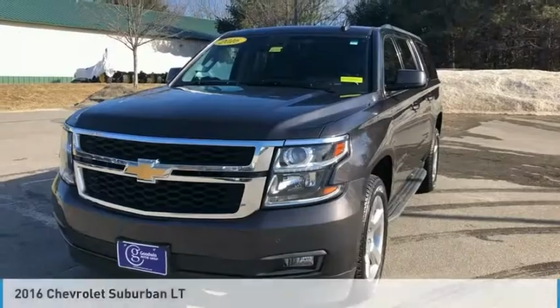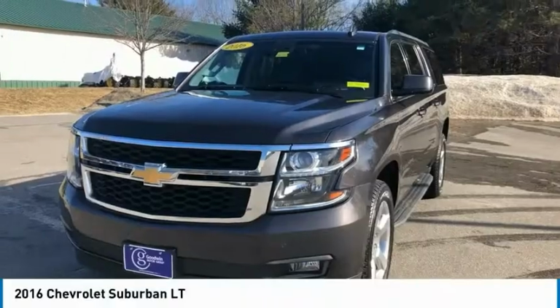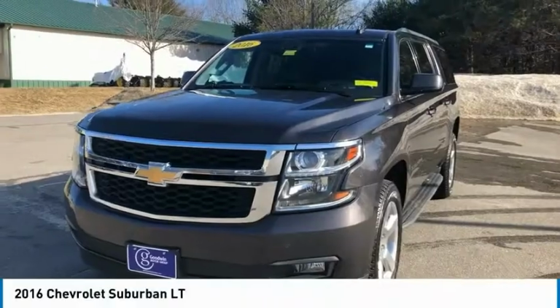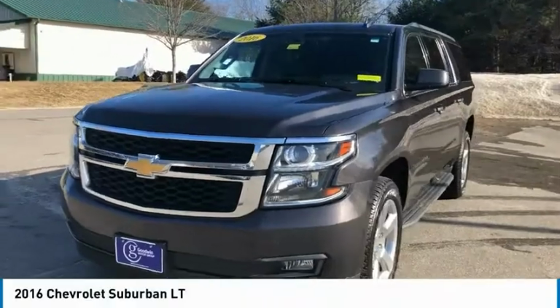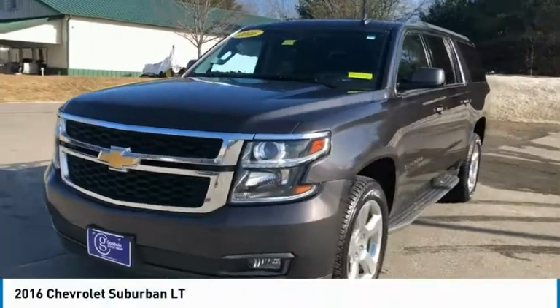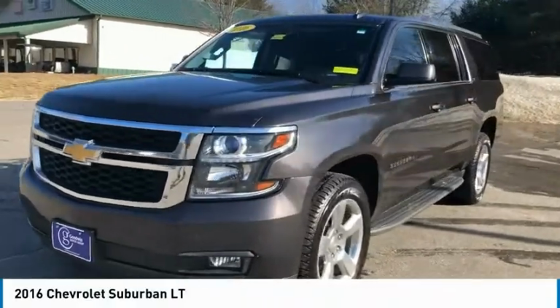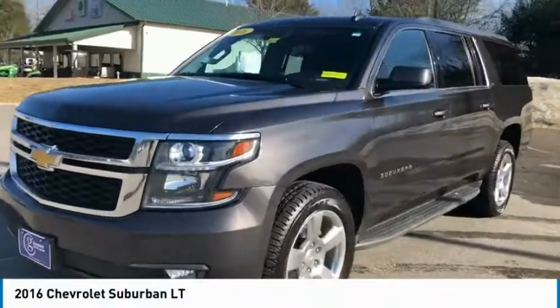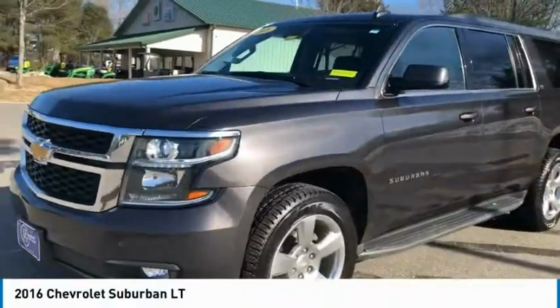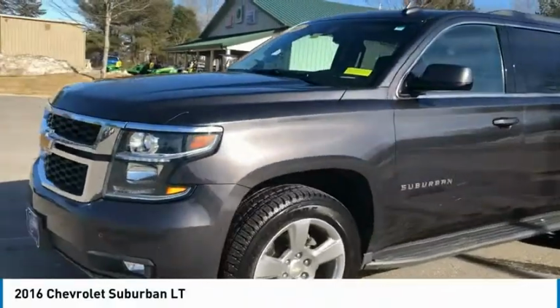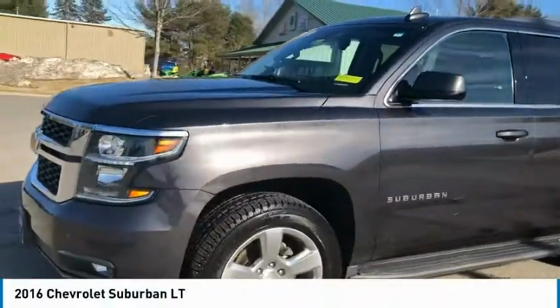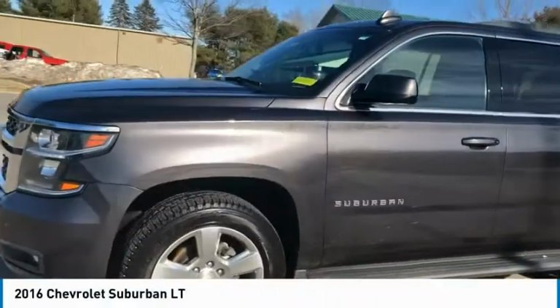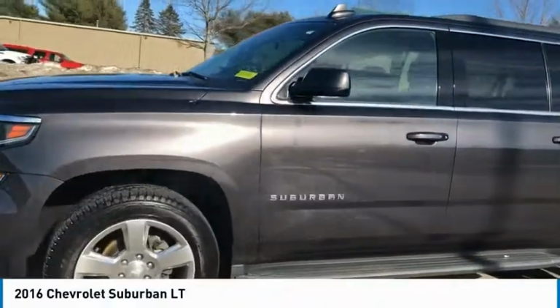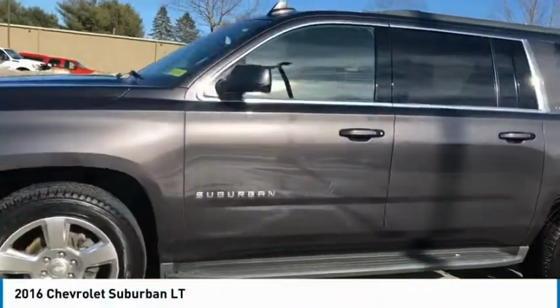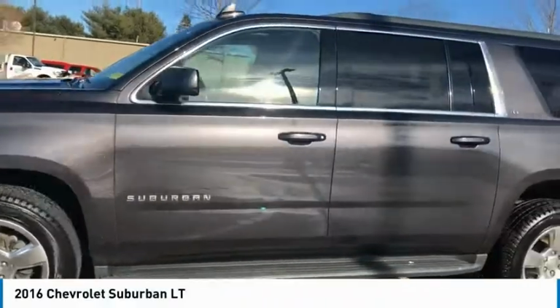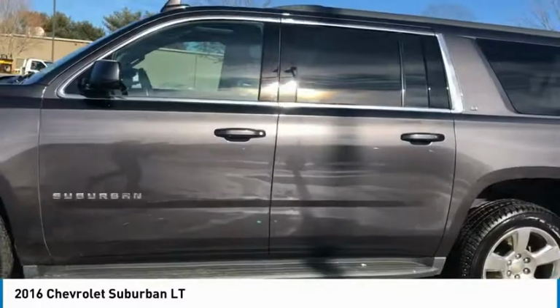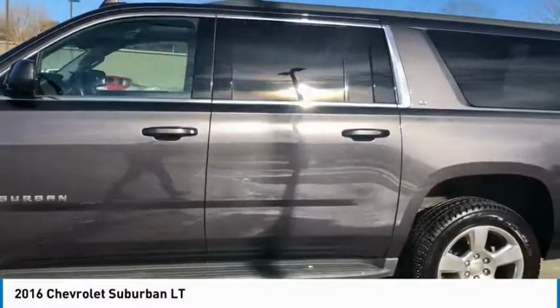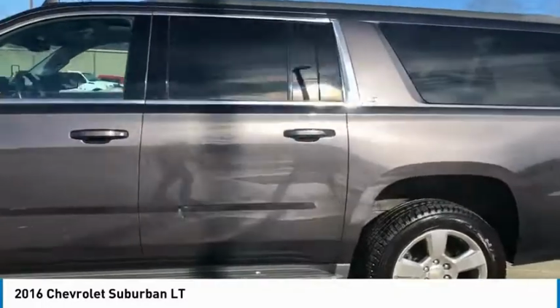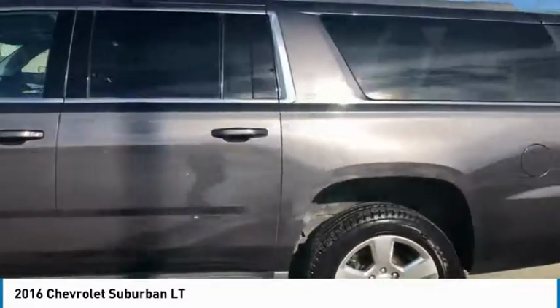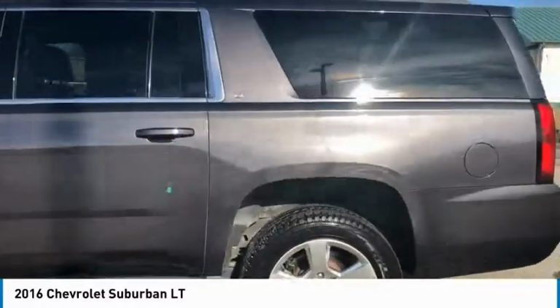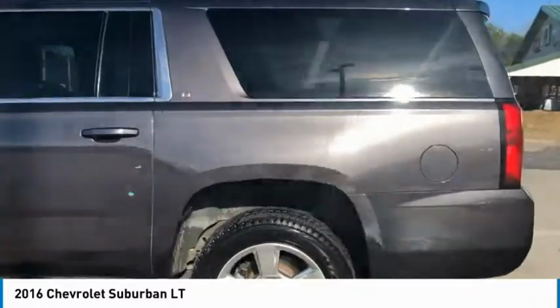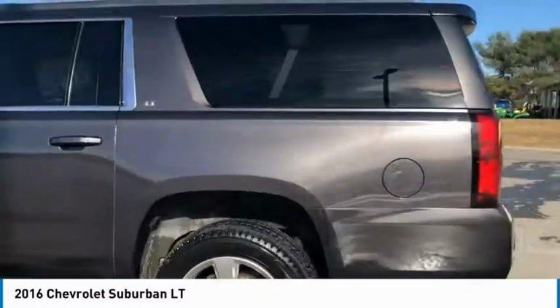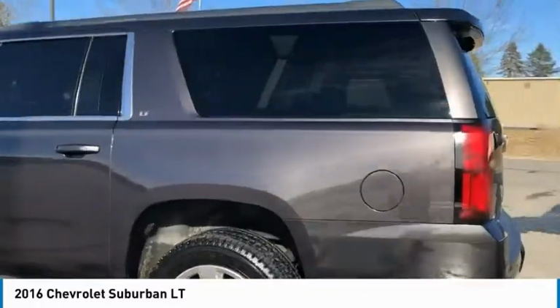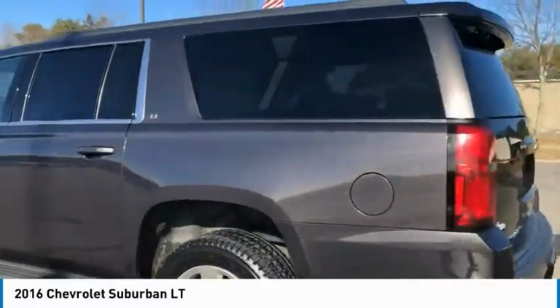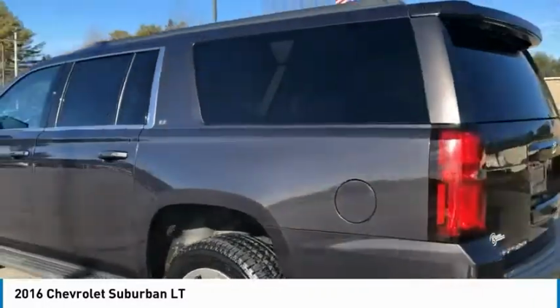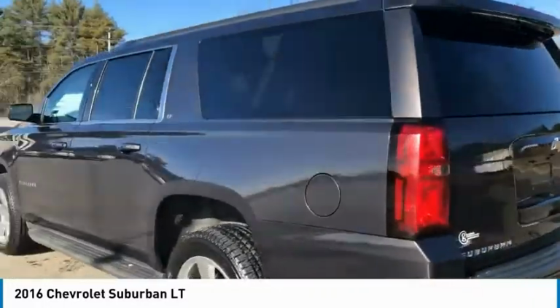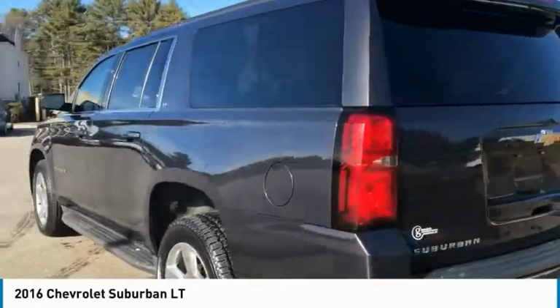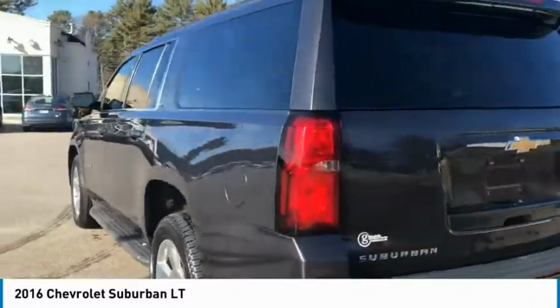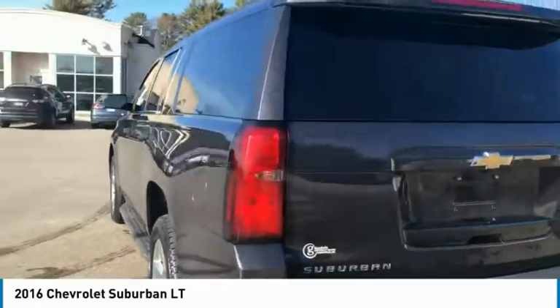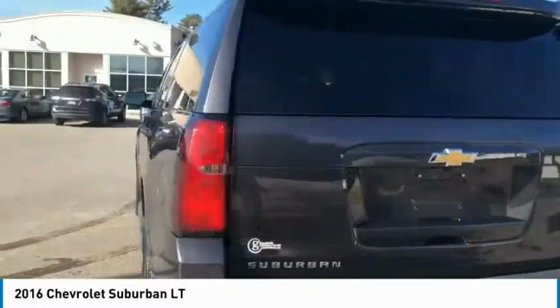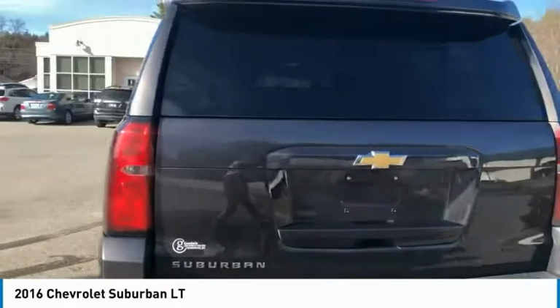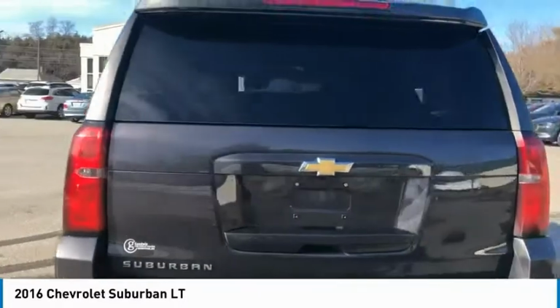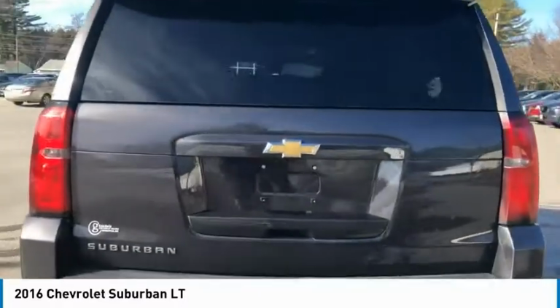You are going to love the 2016 Suburban. Suburban excels at towing heavy trailers, hauling loads of people and gear, and enduring hard use and rugged terrain.